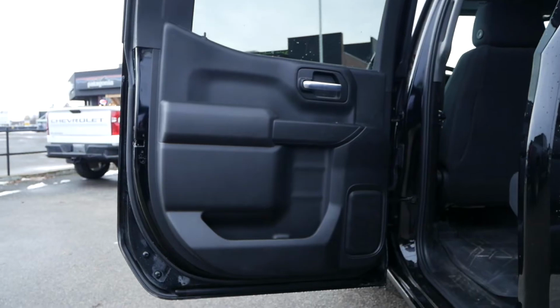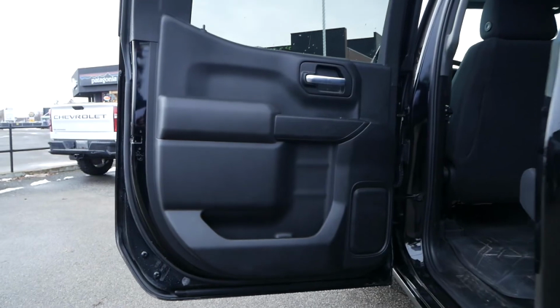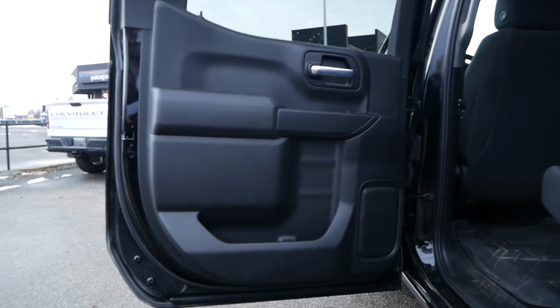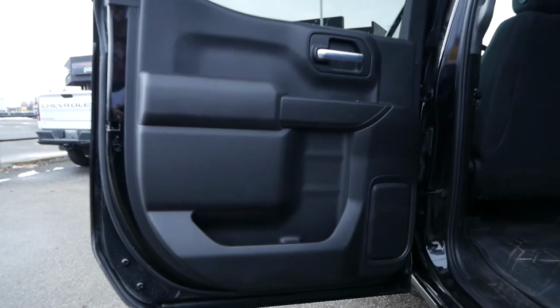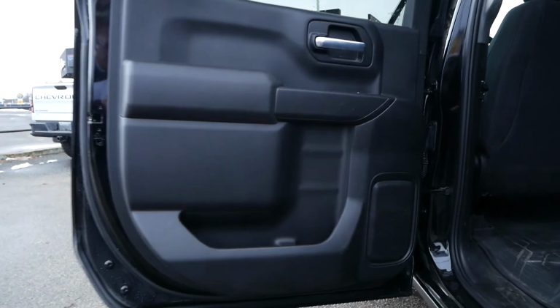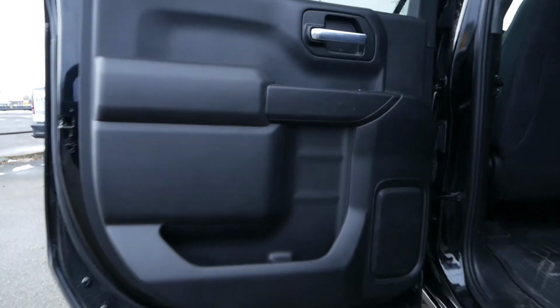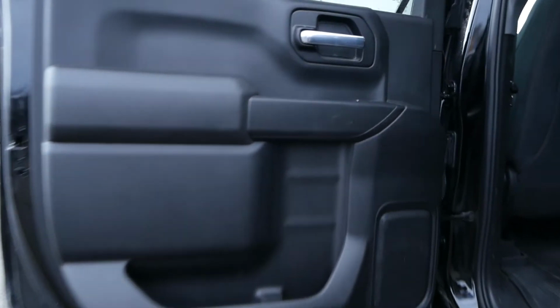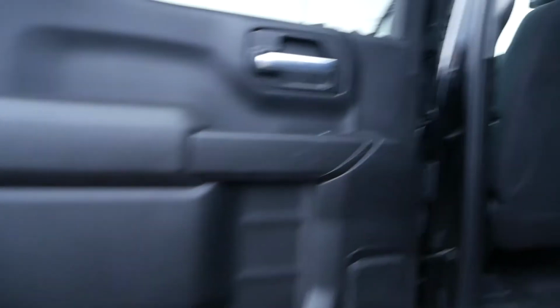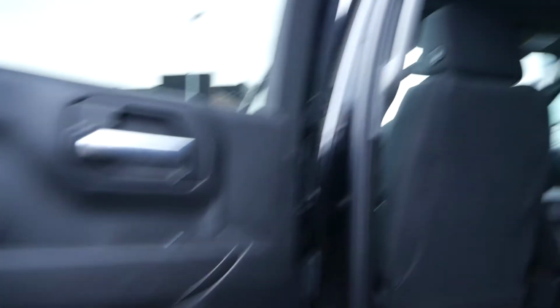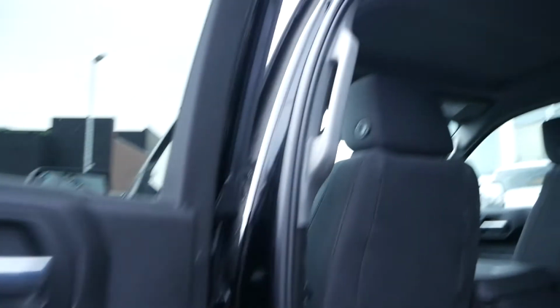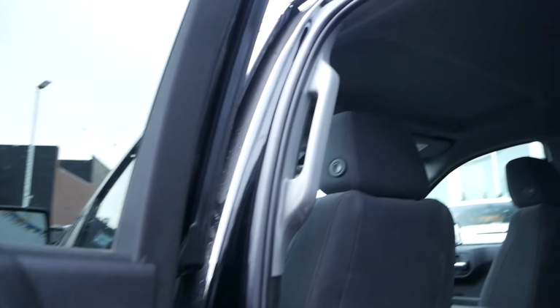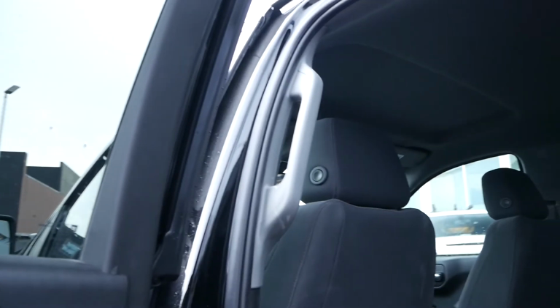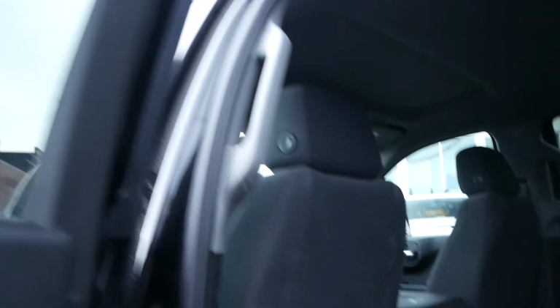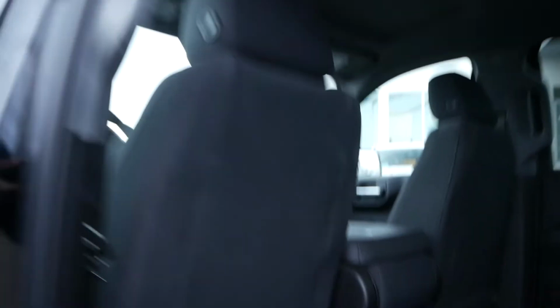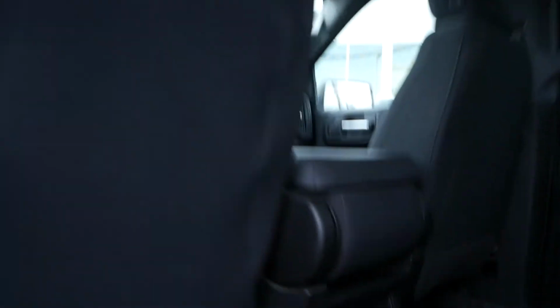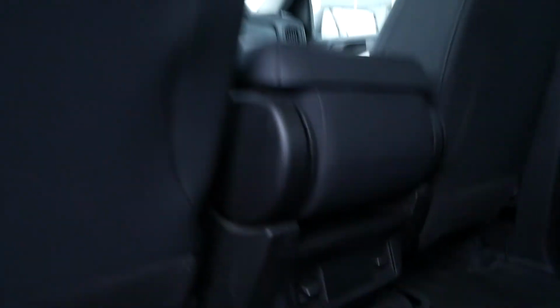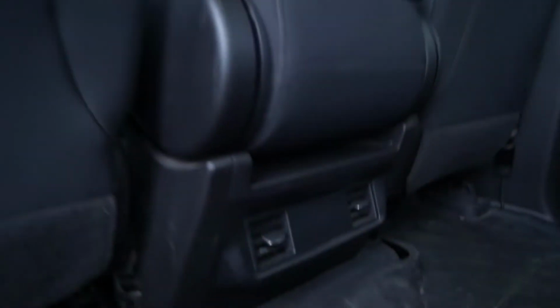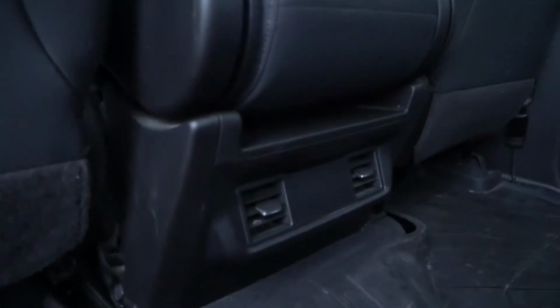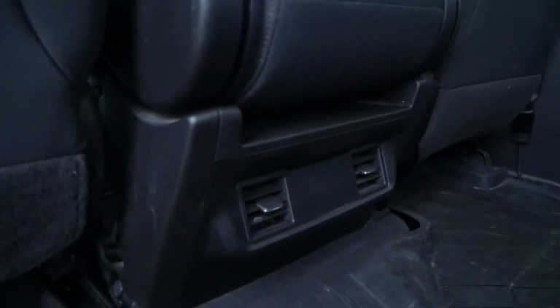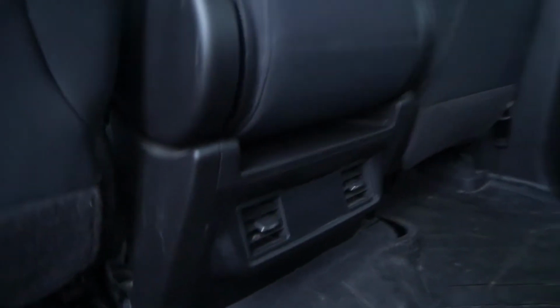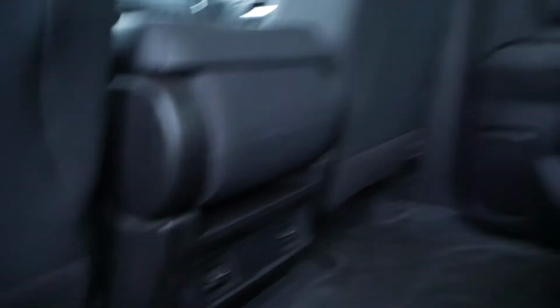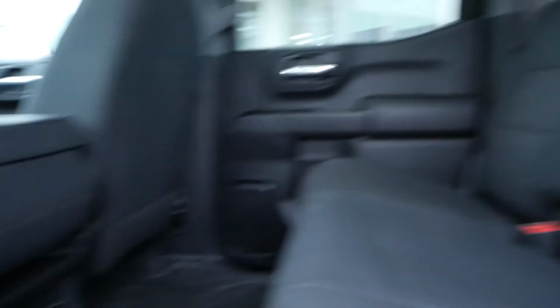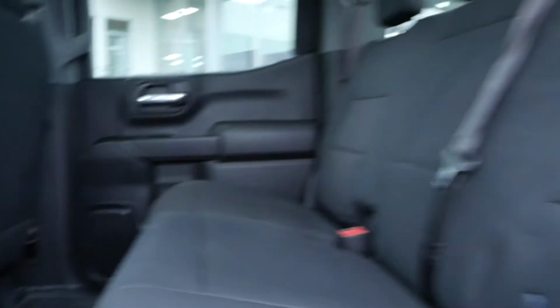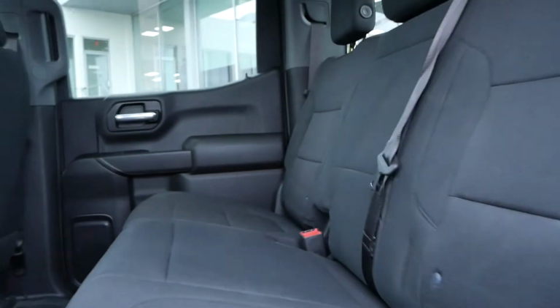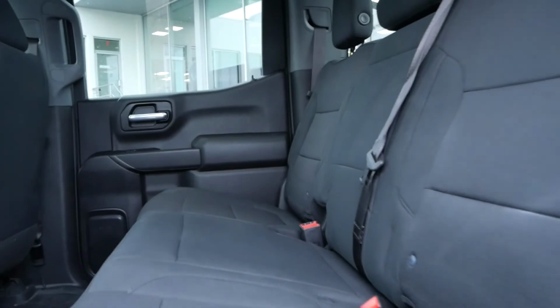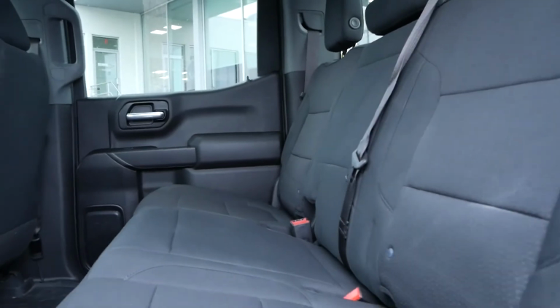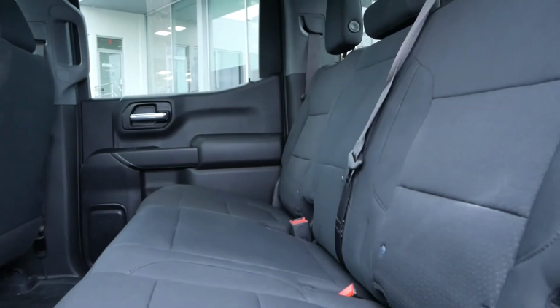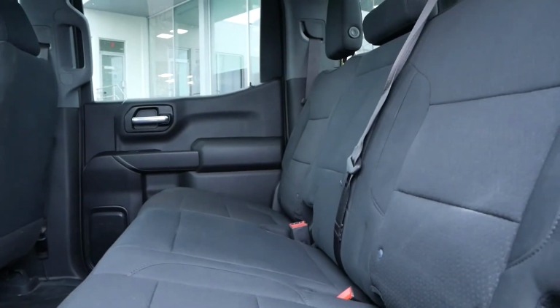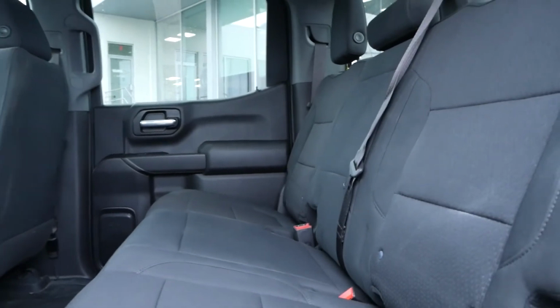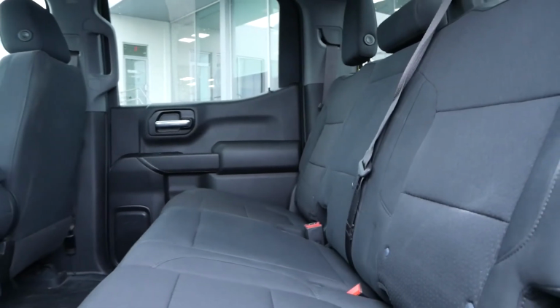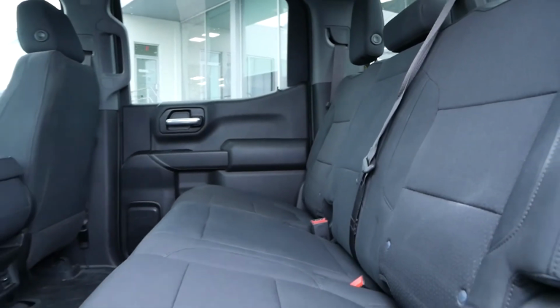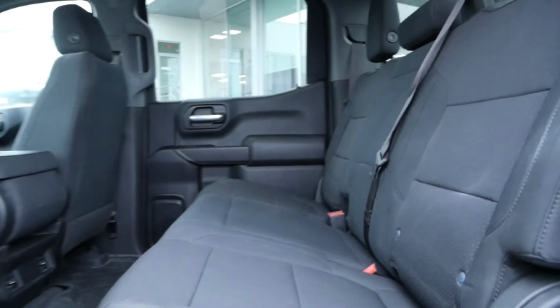For the back of the interior, you have lots of storage in the door panel, handles to help you get in, rear AC, and 60-40 split flip-up rear seats for additional storage.